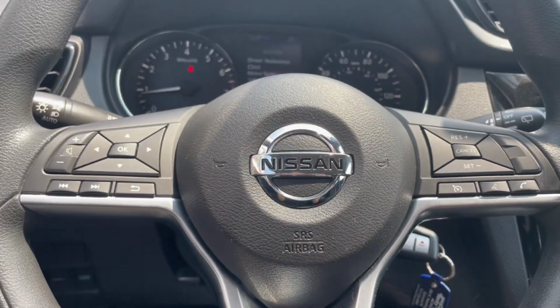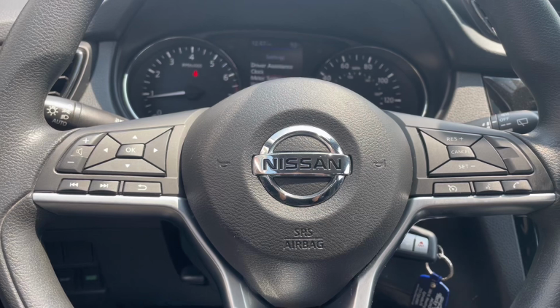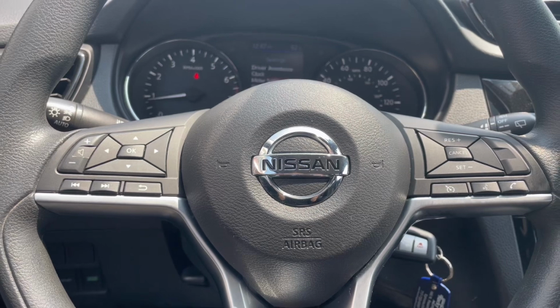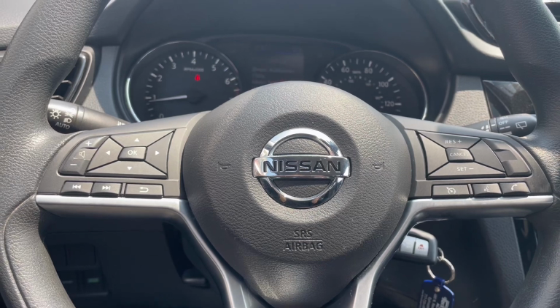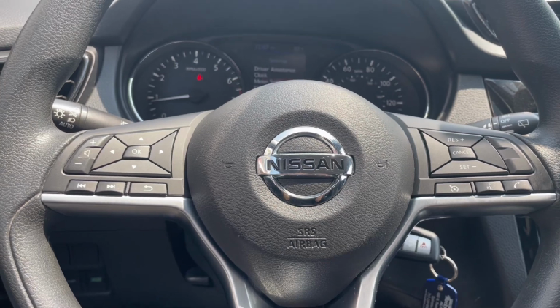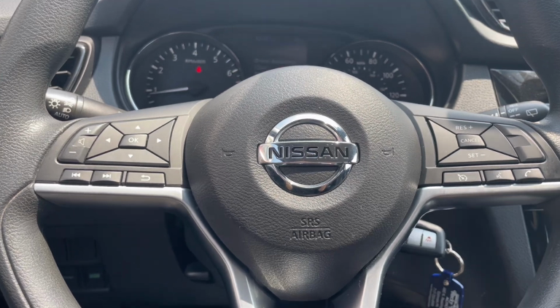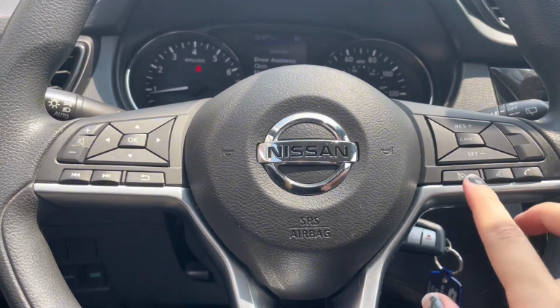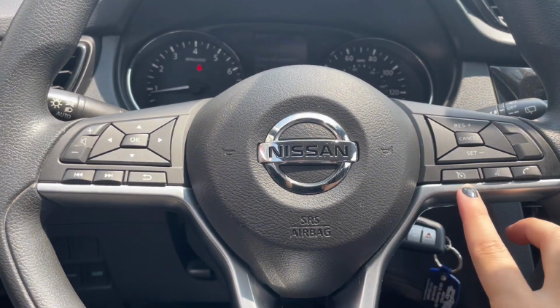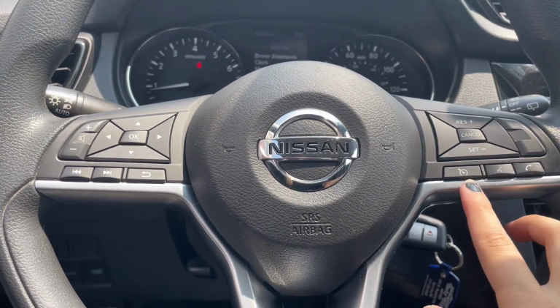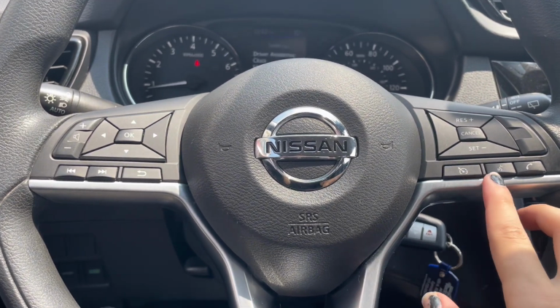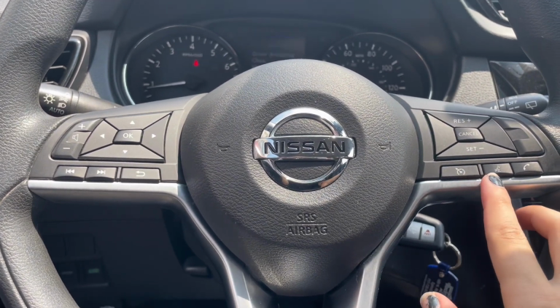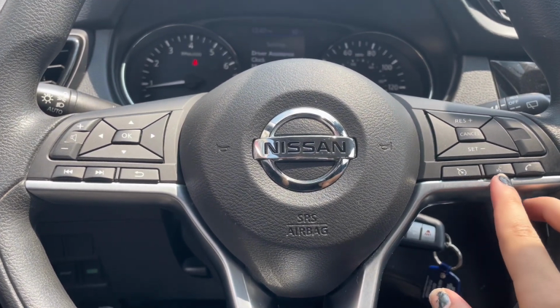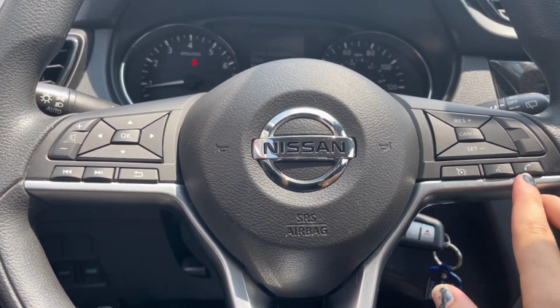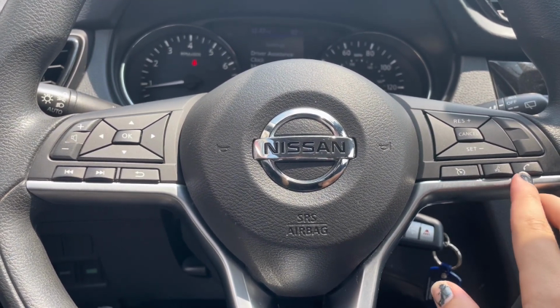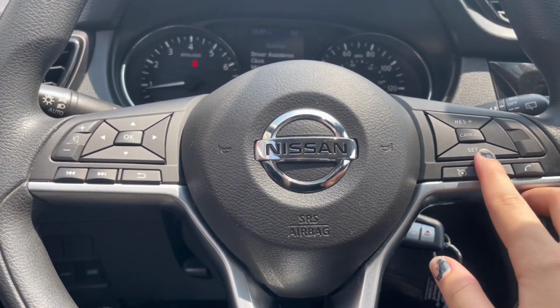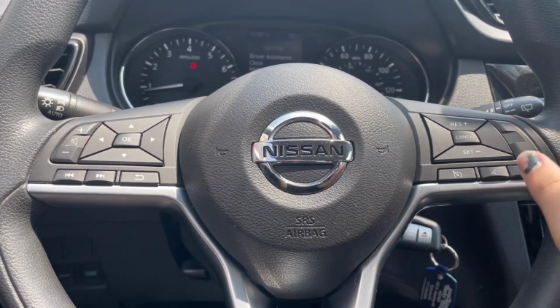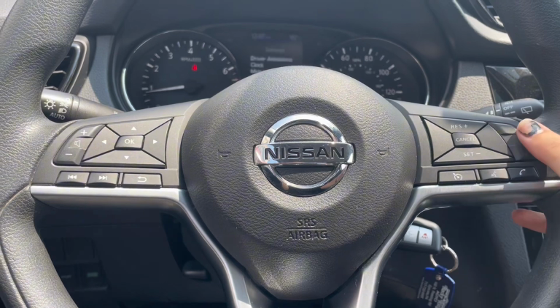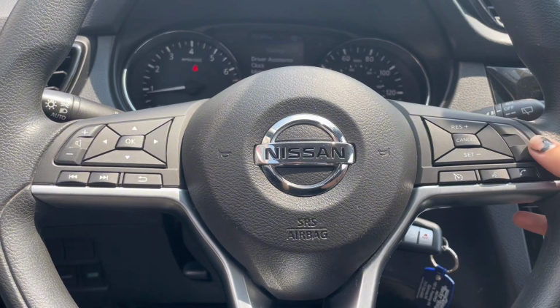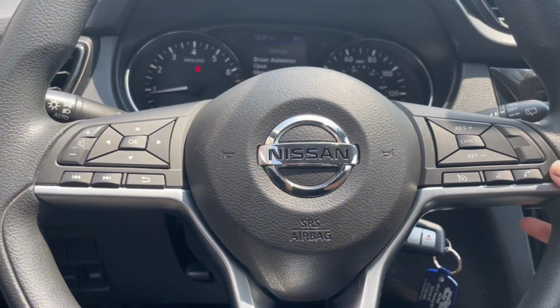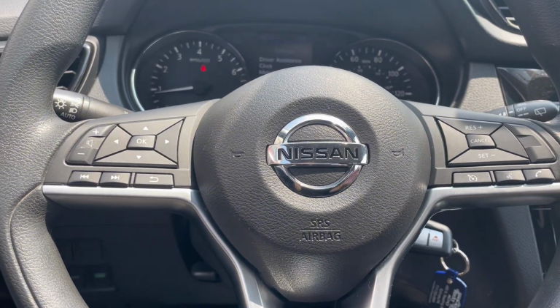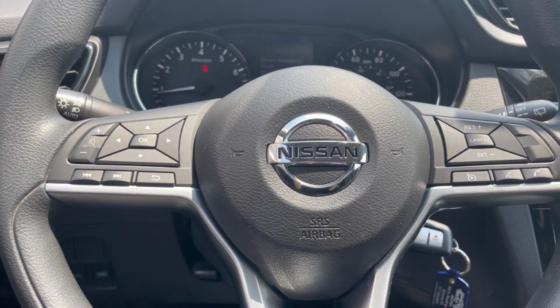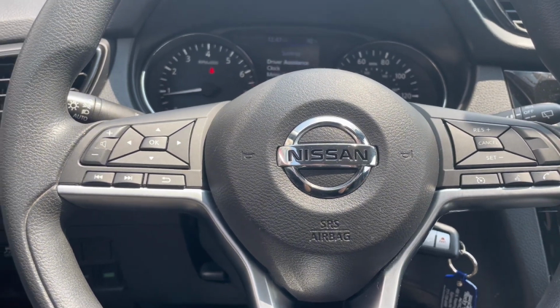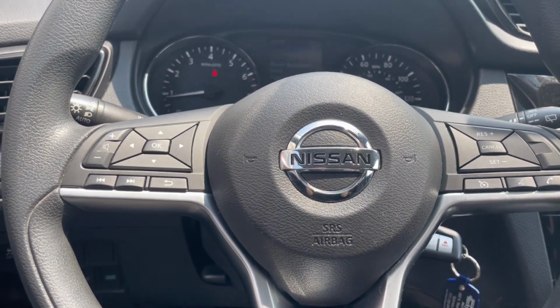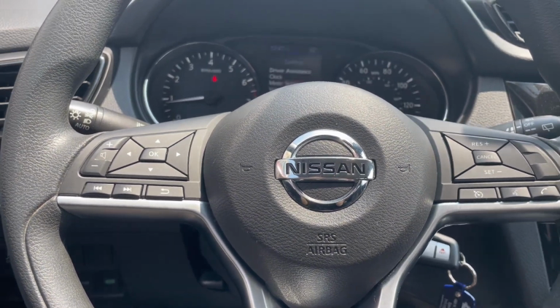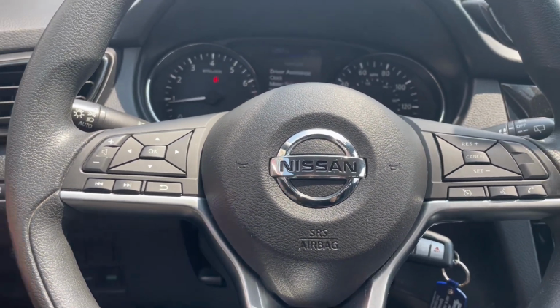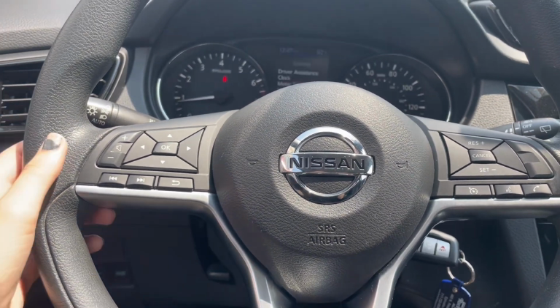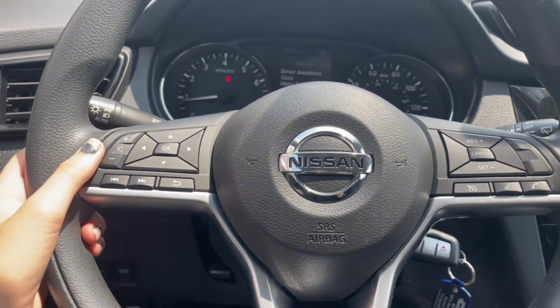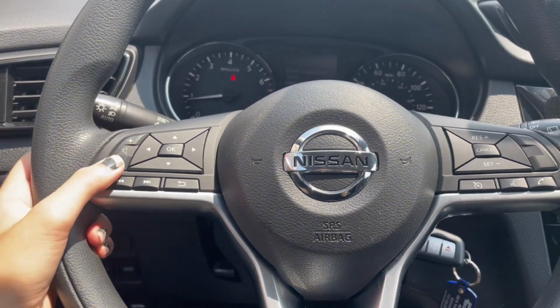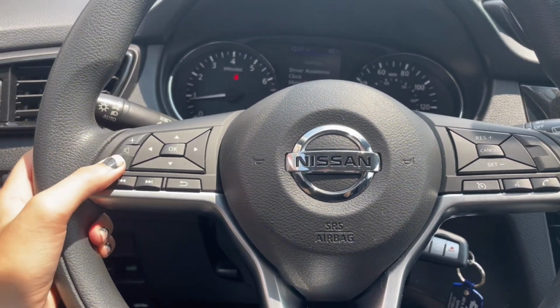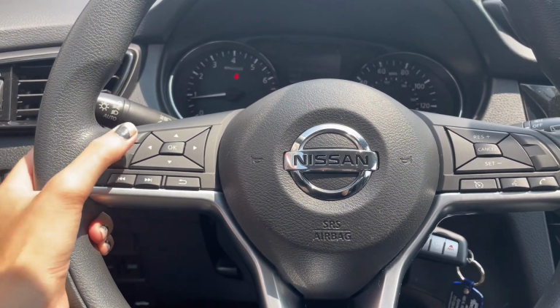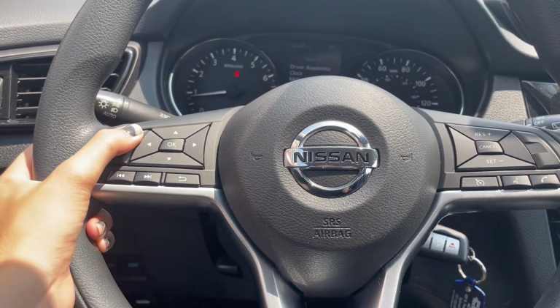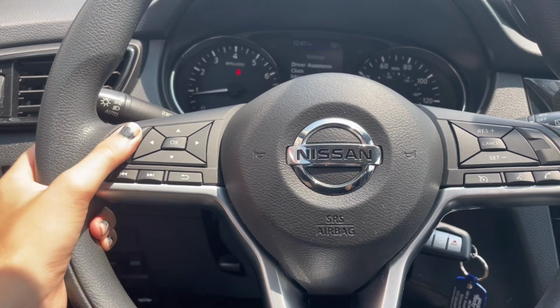On the wheel you have your cruise control settings as well as hands-free calling and voice commands. On the left are your menu buttons and stereo controls.